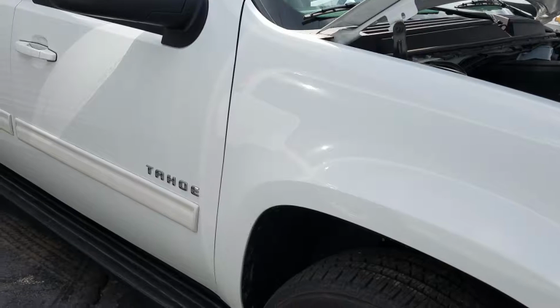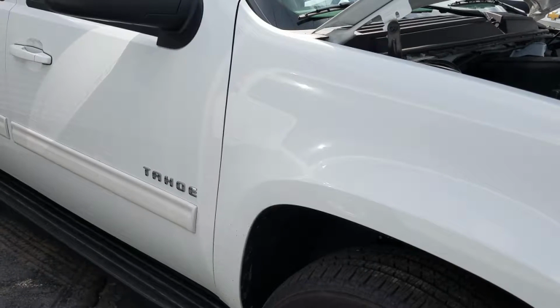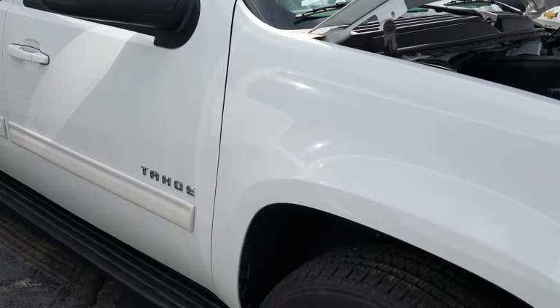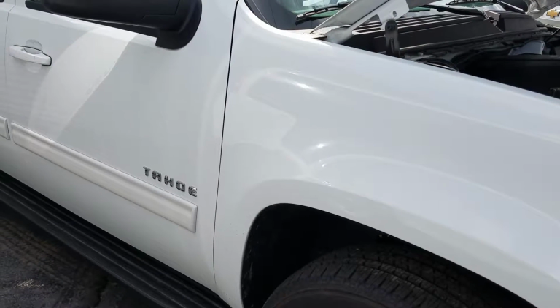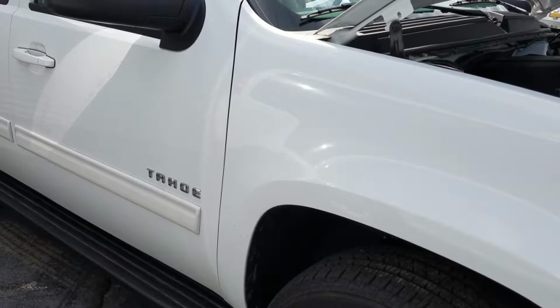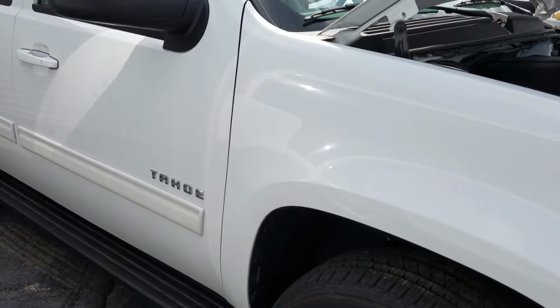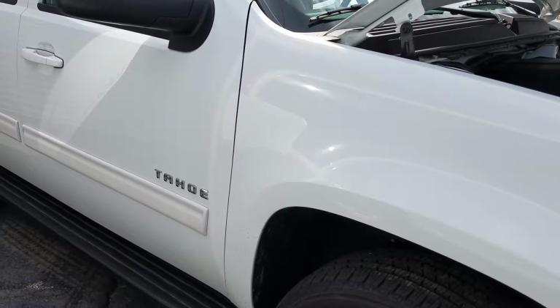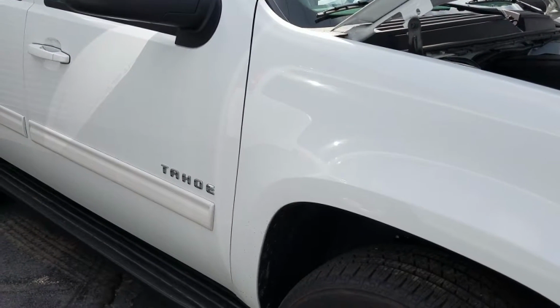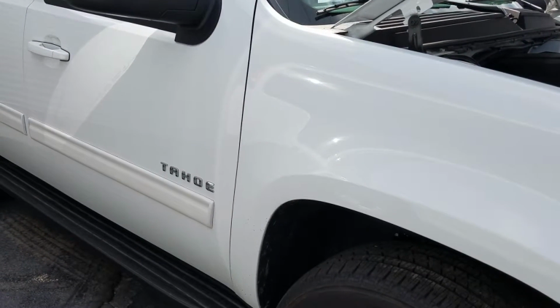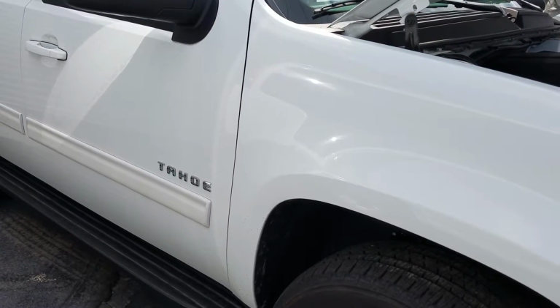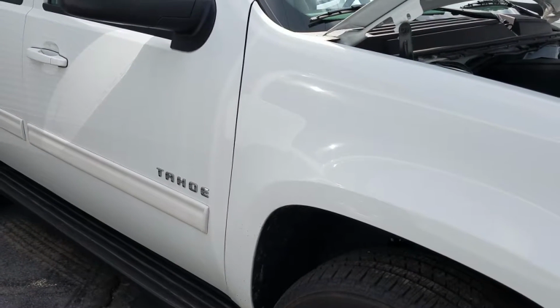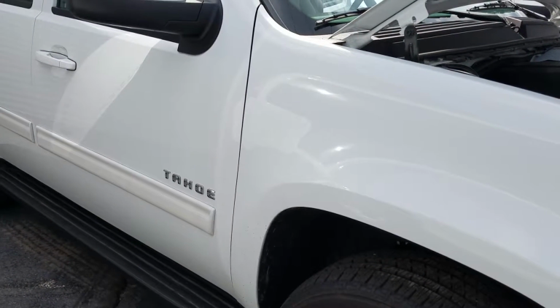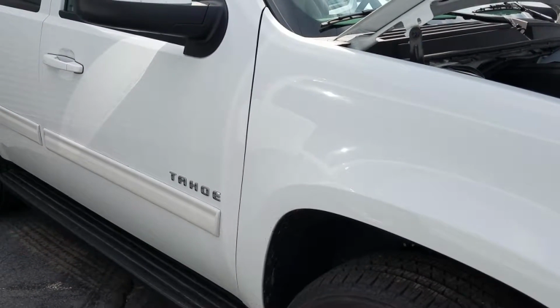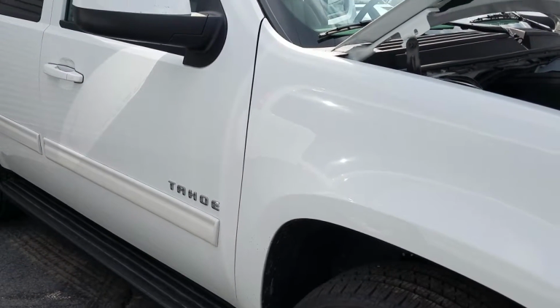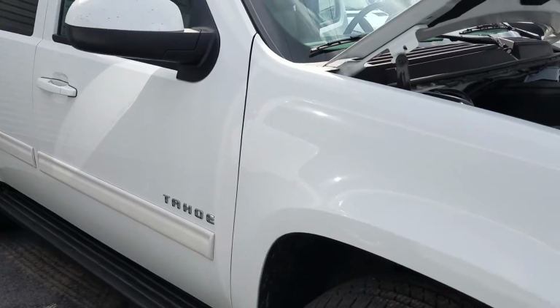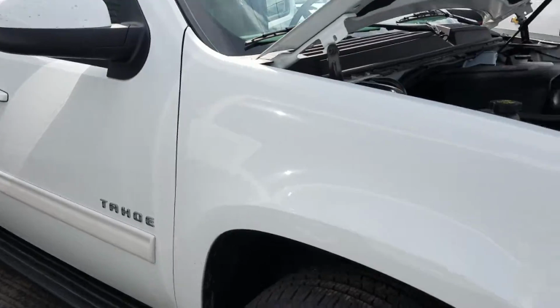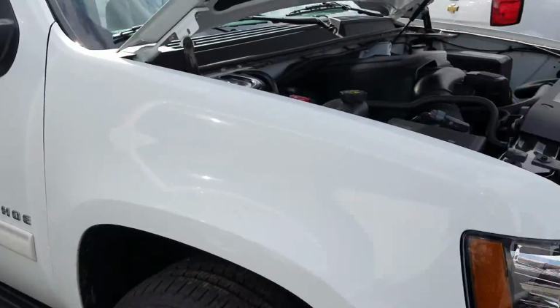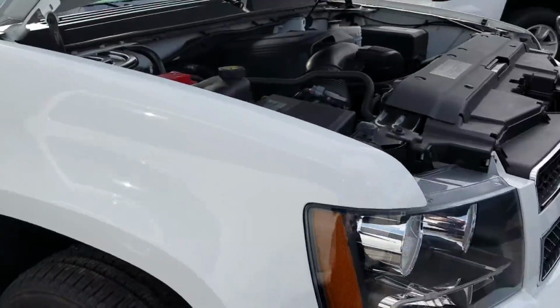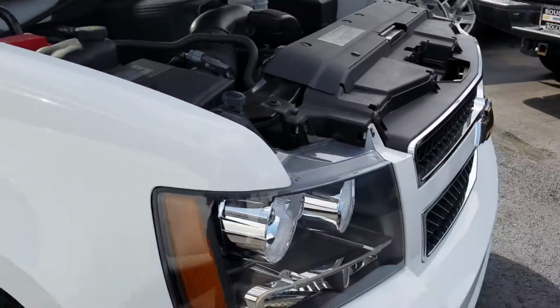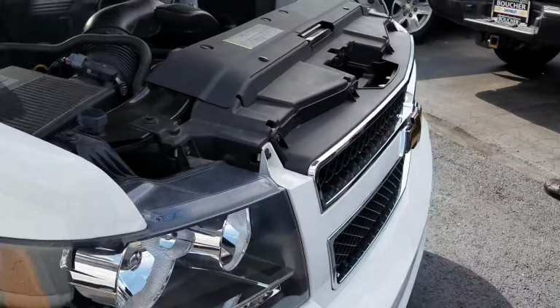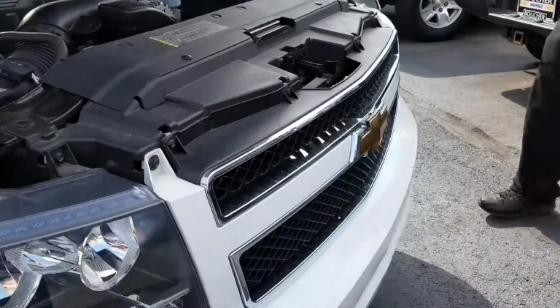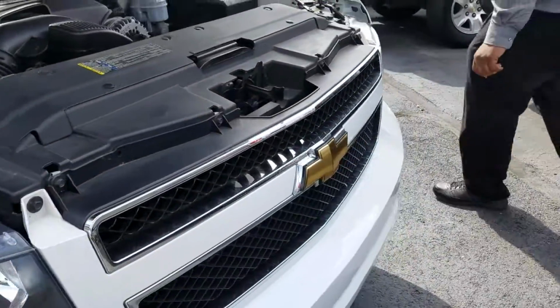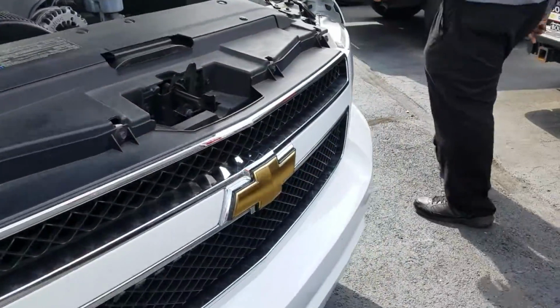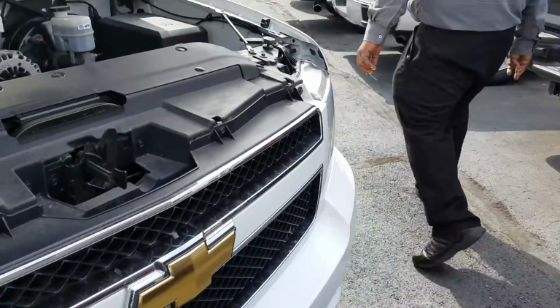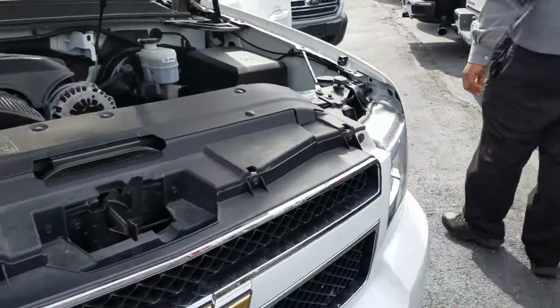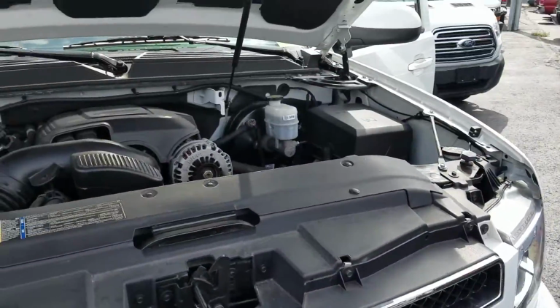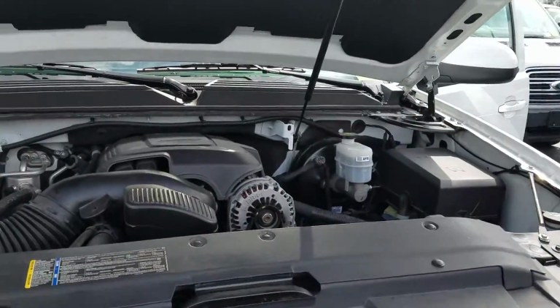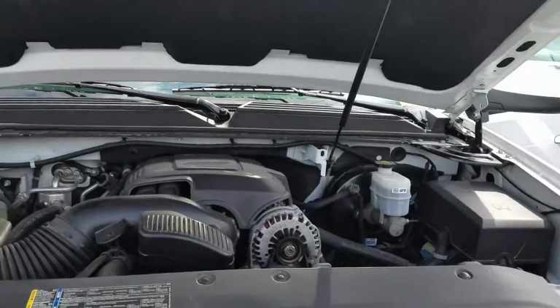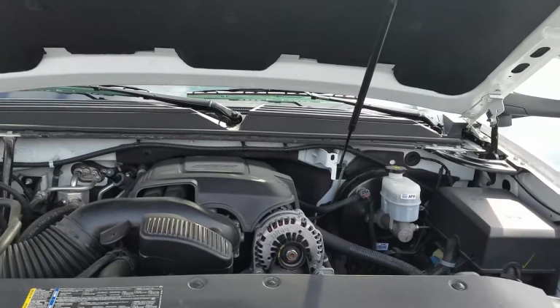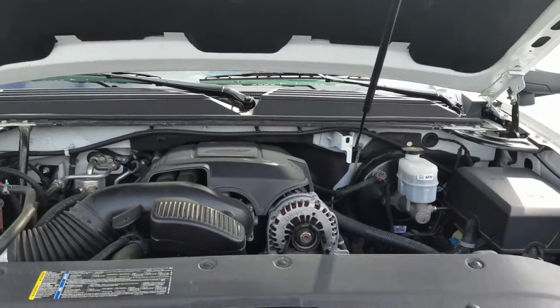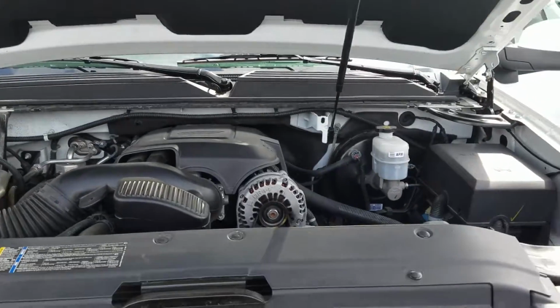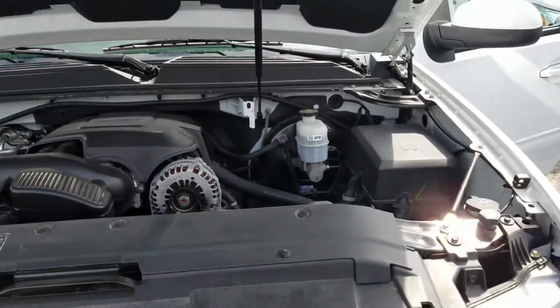This is Diane Tompkins from Boucher Chevy and I'd like to share with you a fresh trade we just took in. It's a 2011 Chevy Tahoe. One owner. Very clean. It is white.